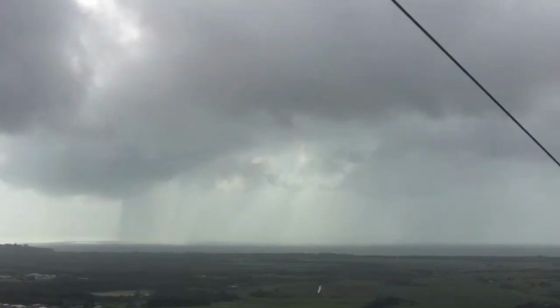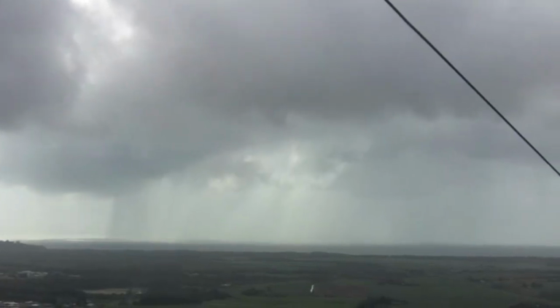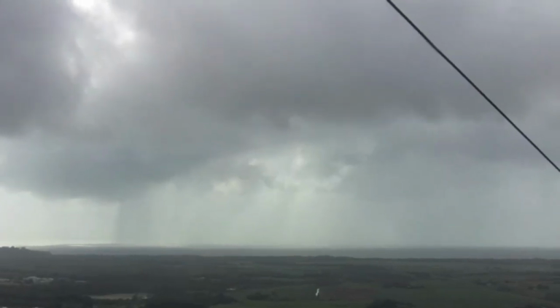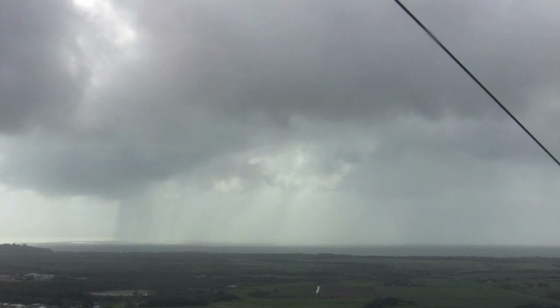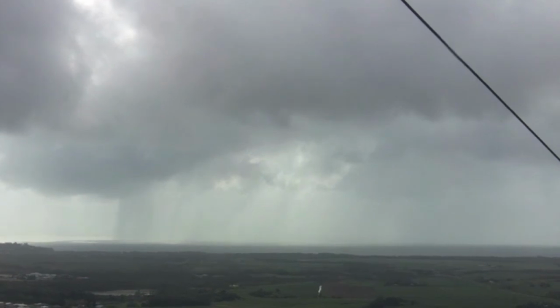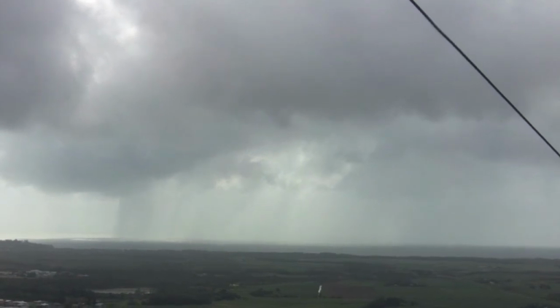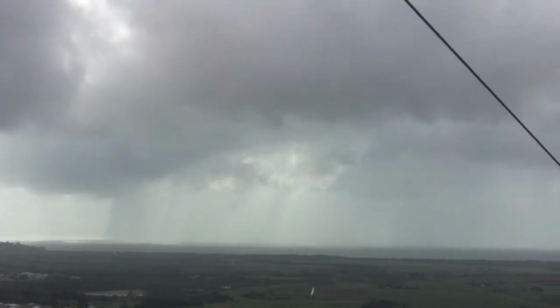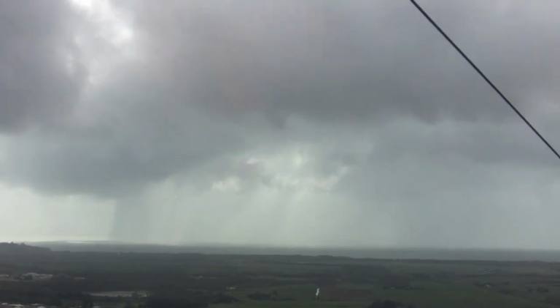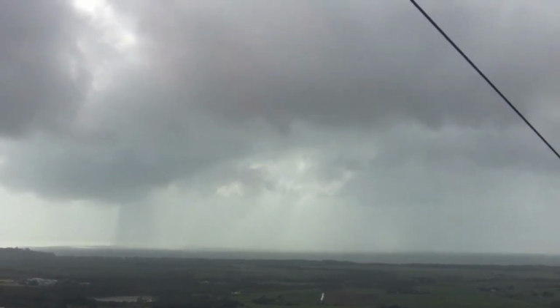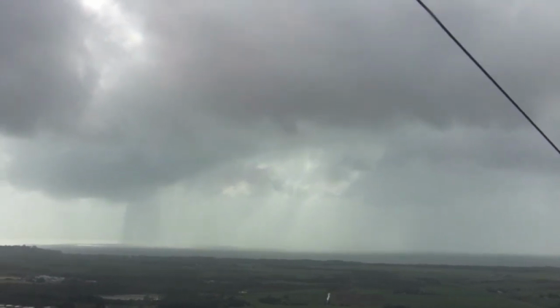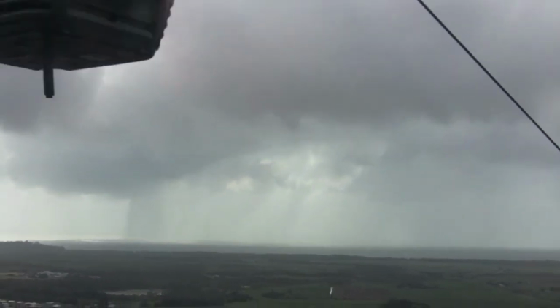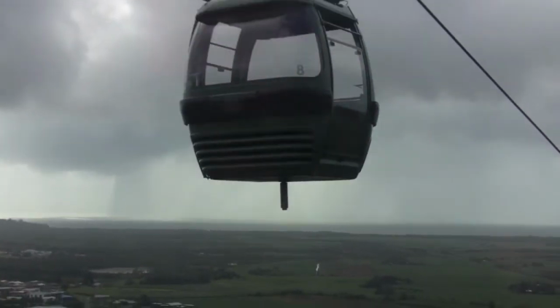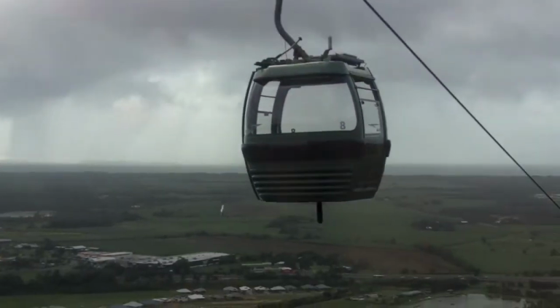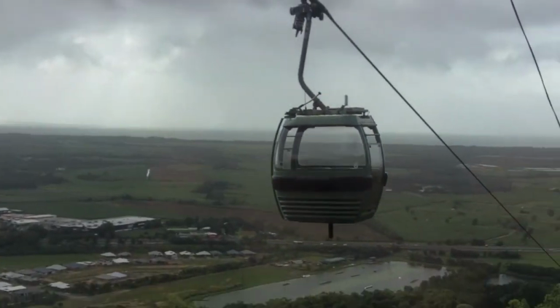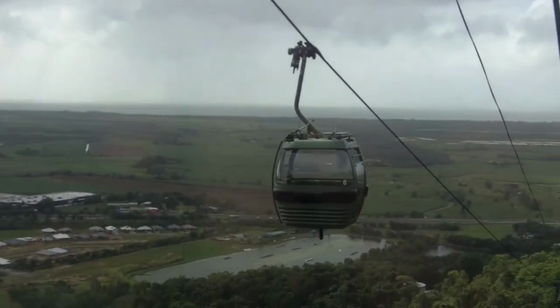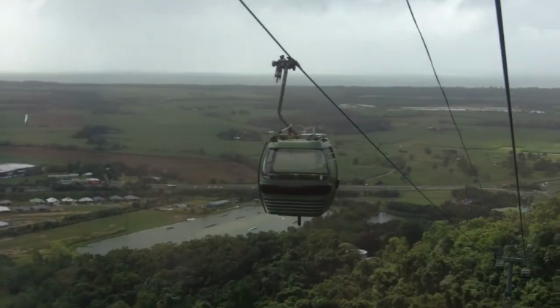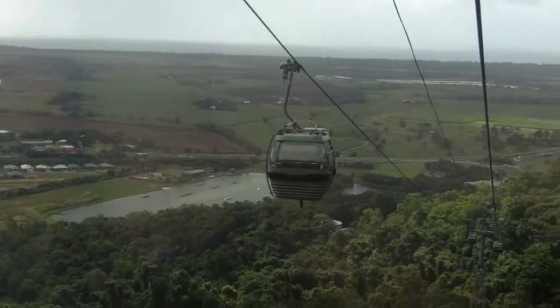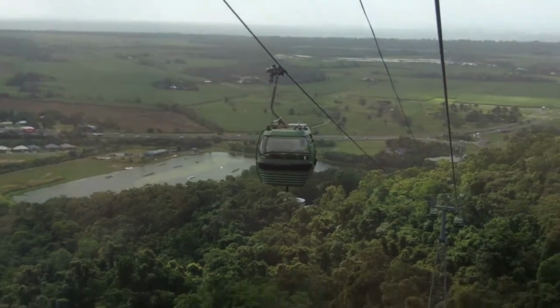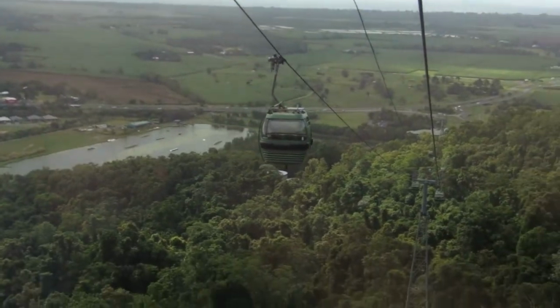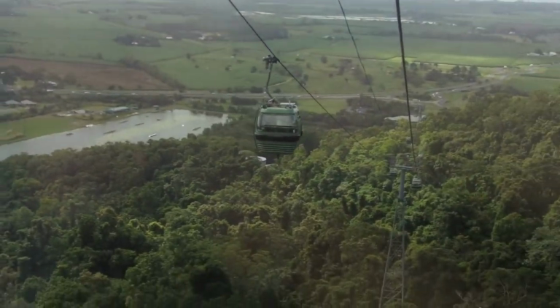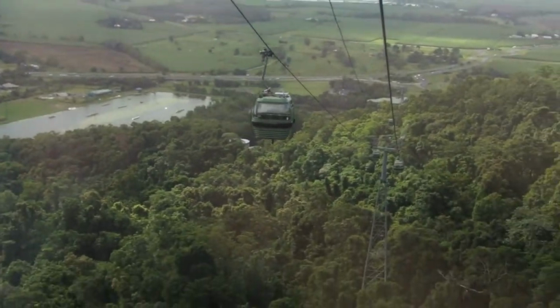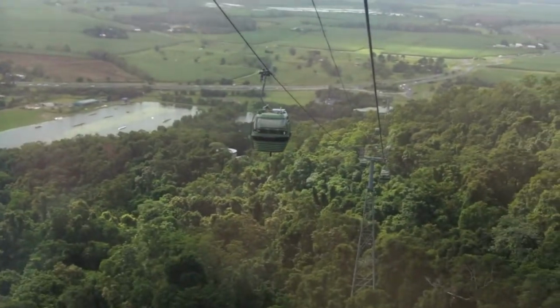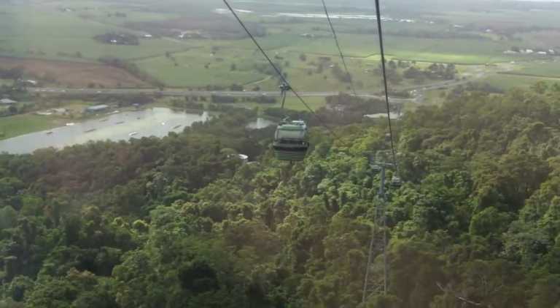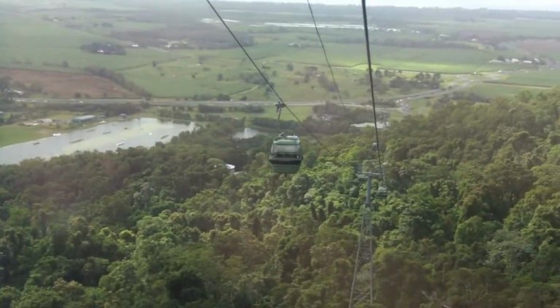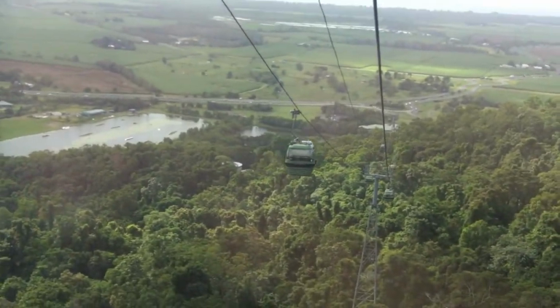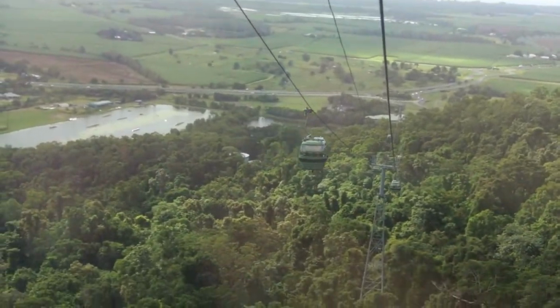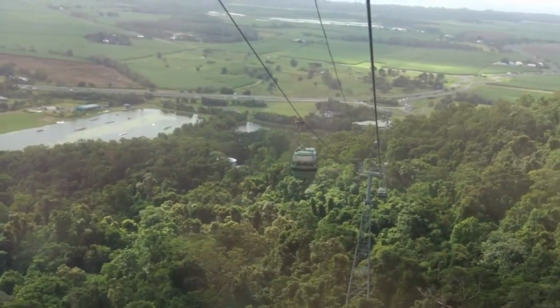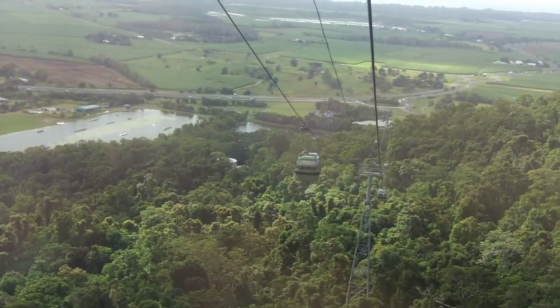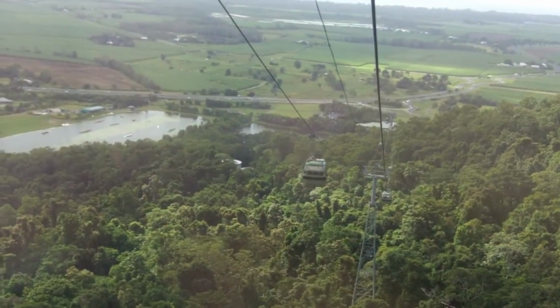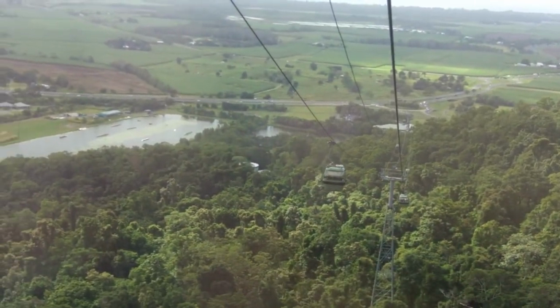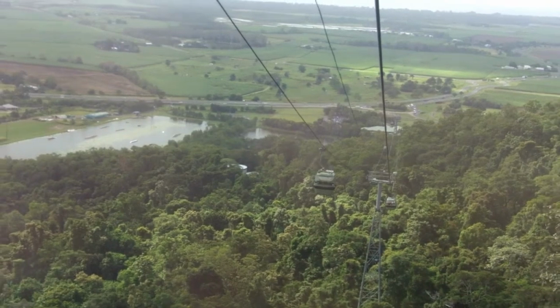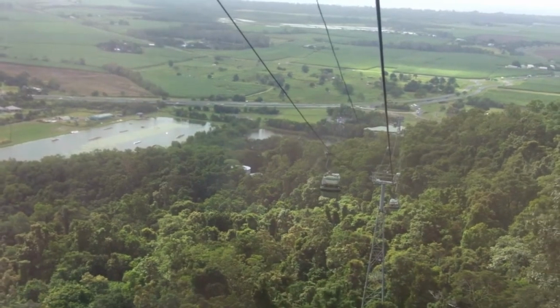From inside the gondola, spectacular views of Cairns can be seen, as well as the Coral Sea. In approximately 10 minutes, the Skyrail reaches its first stop on the Cableway, known as the Red Peak Station.